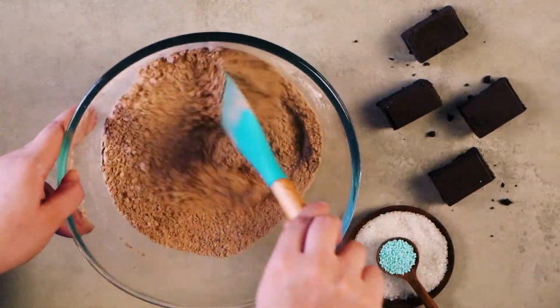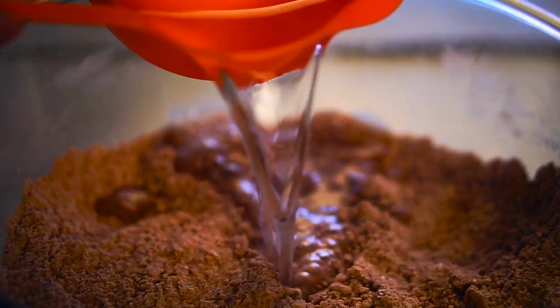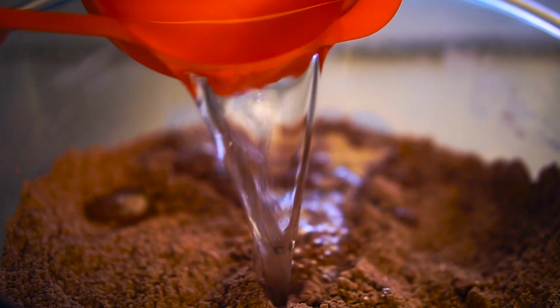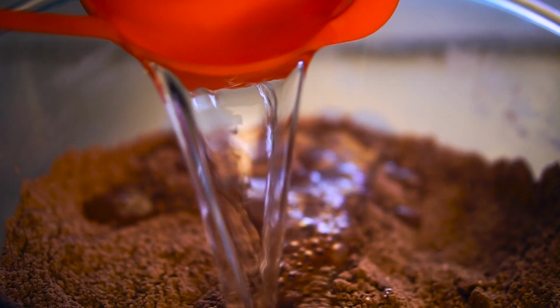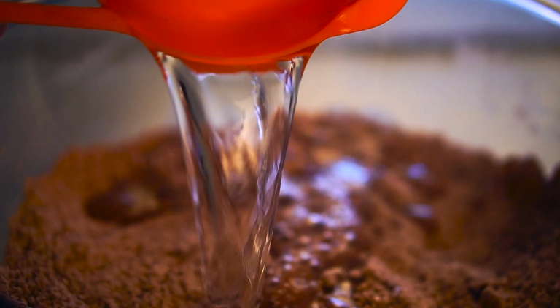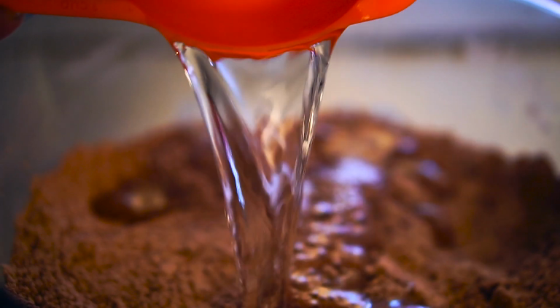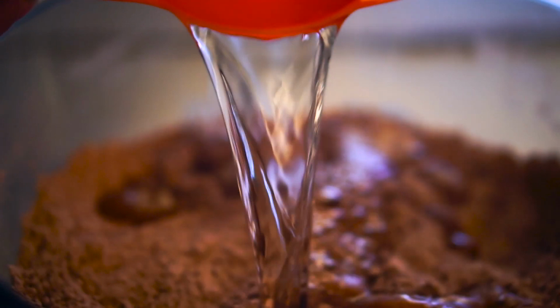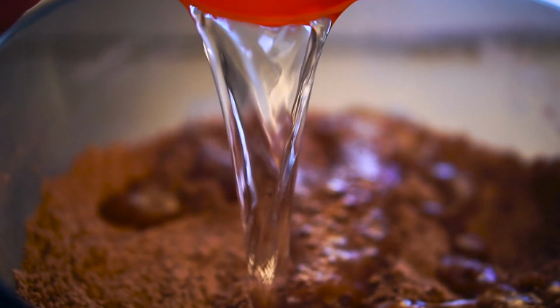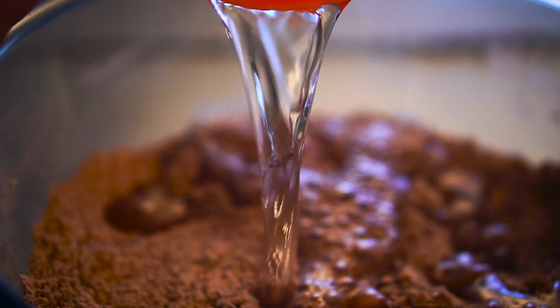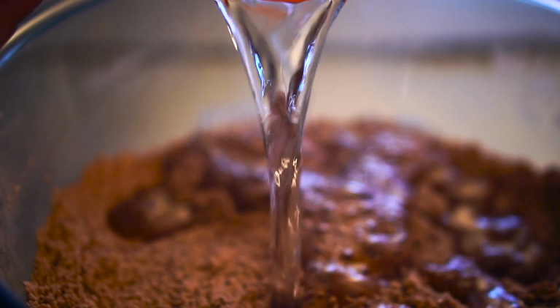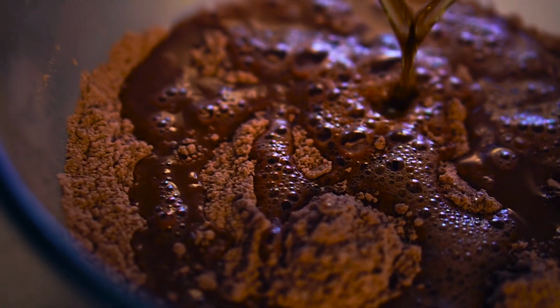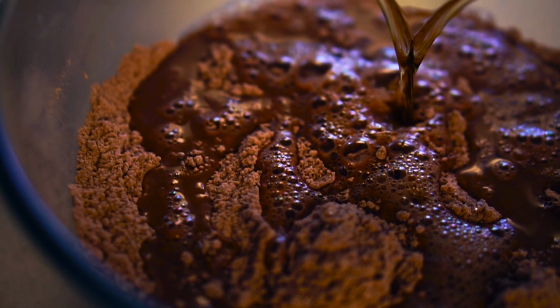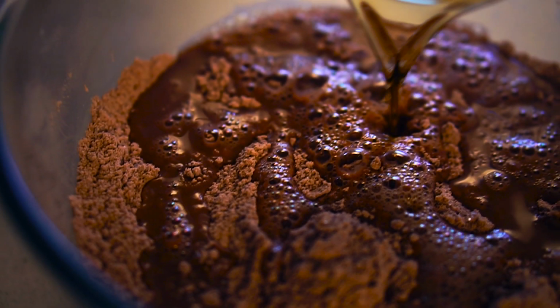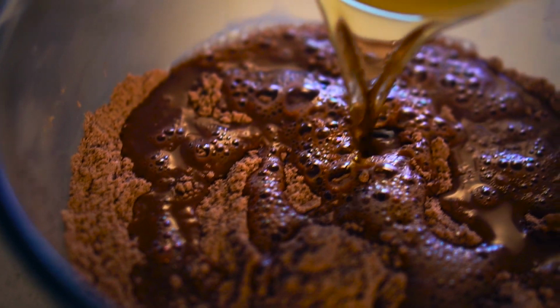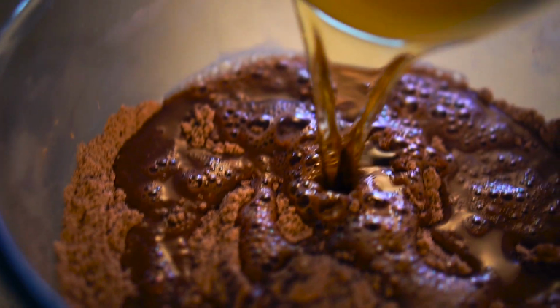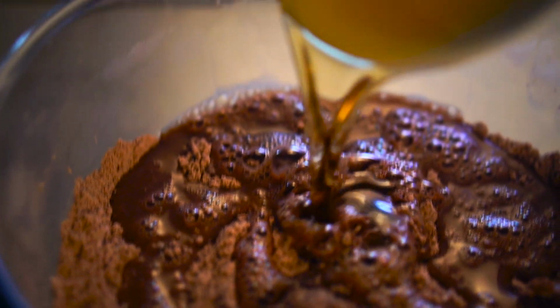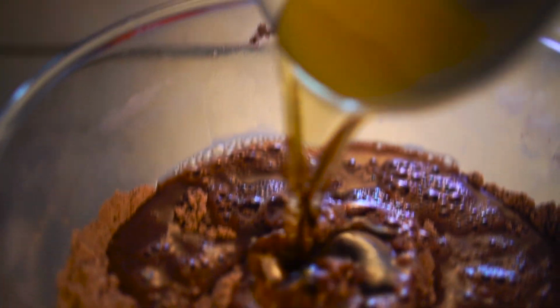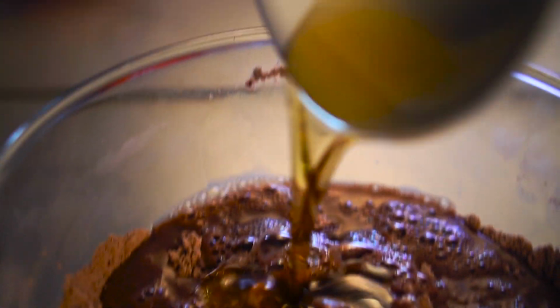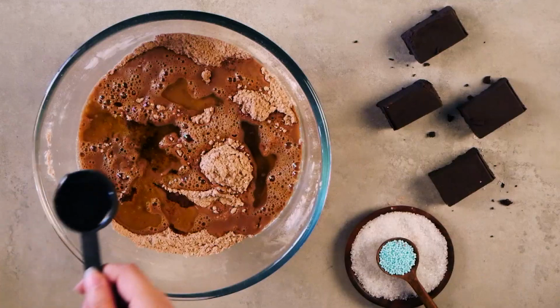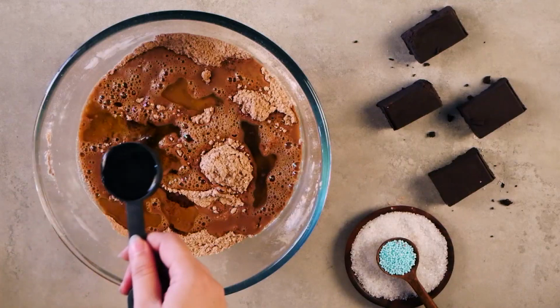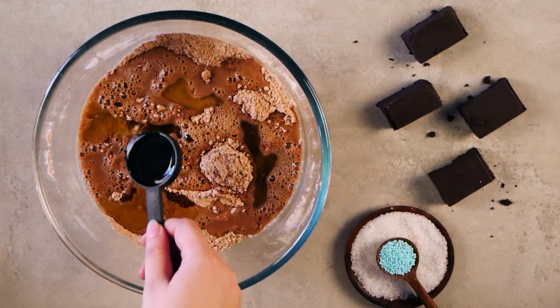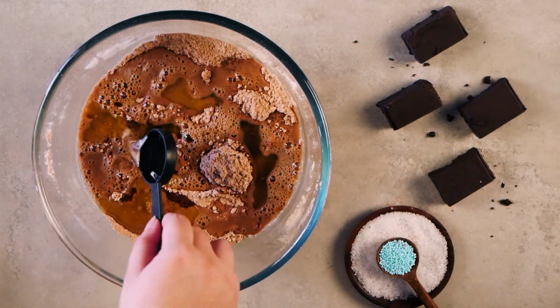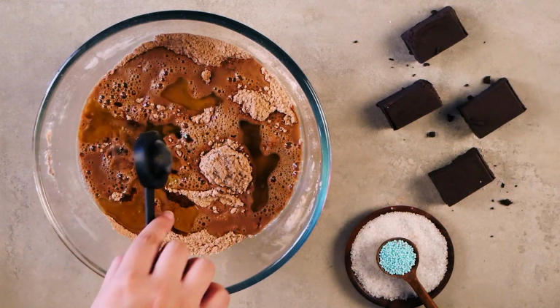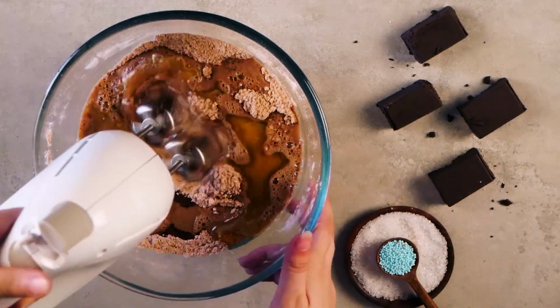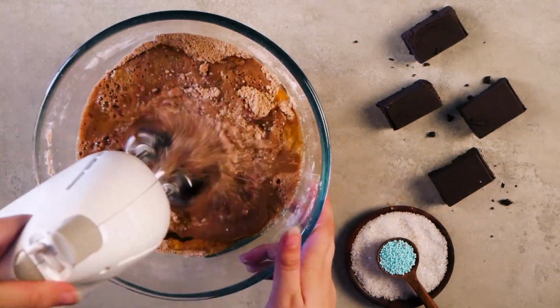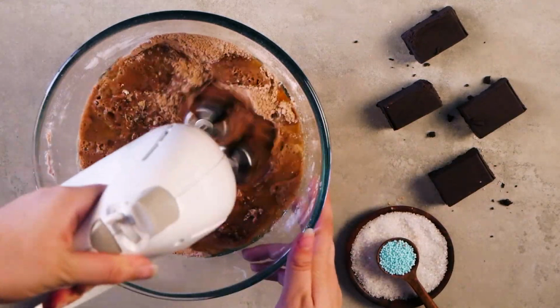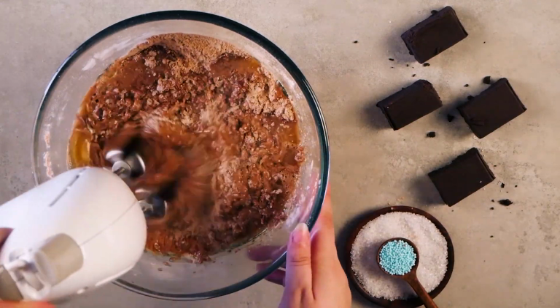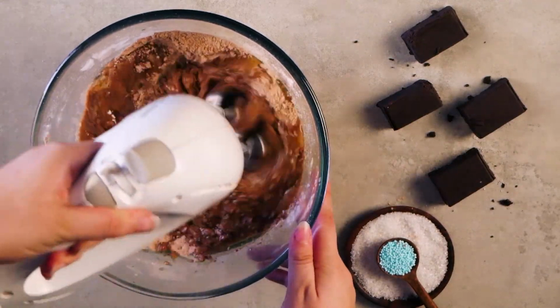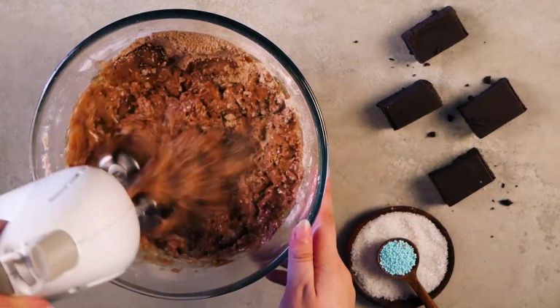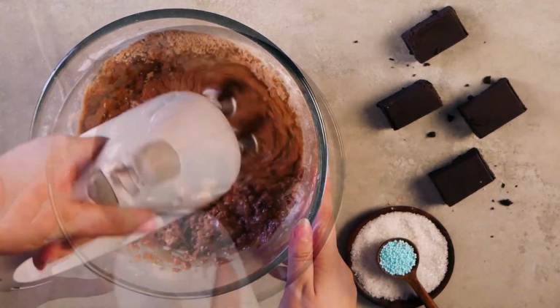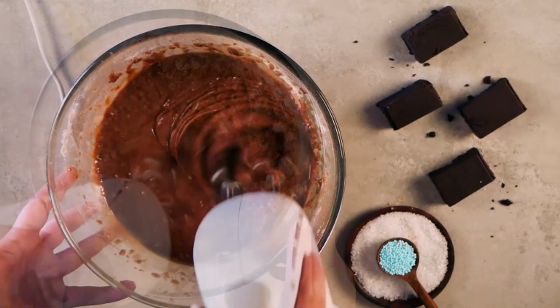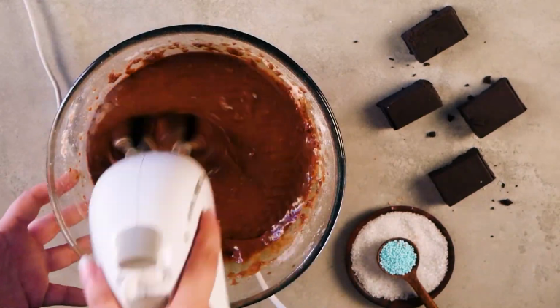Pour 1 and a half cups of warm water, 6 tablespoons of vegetable oil, 1 tablespoon of vinegar and whisk them together into a batter consistency.